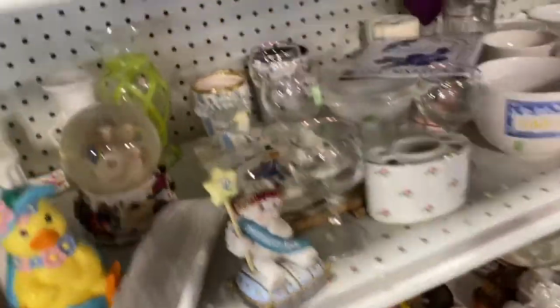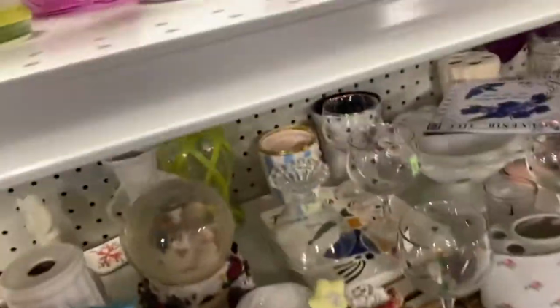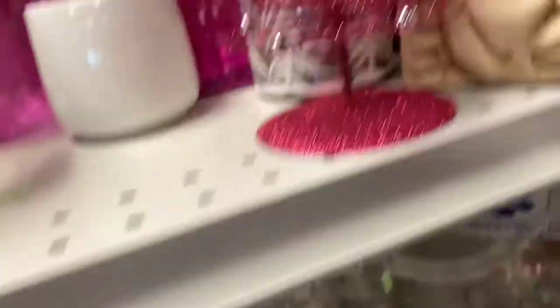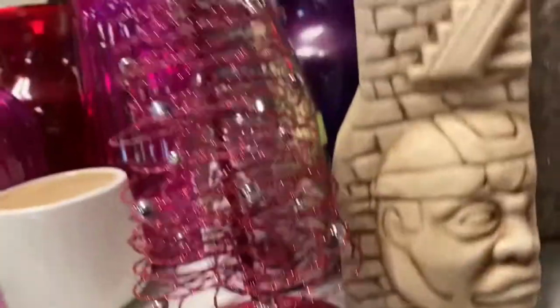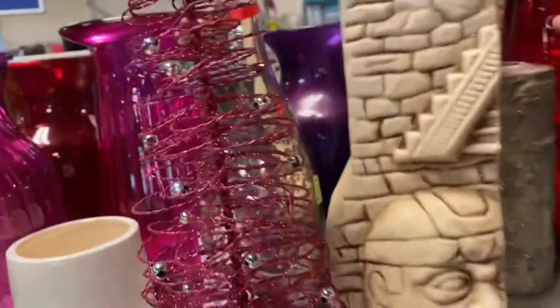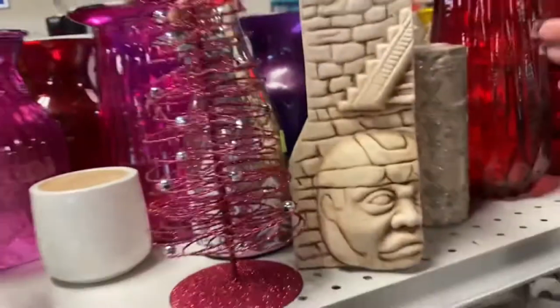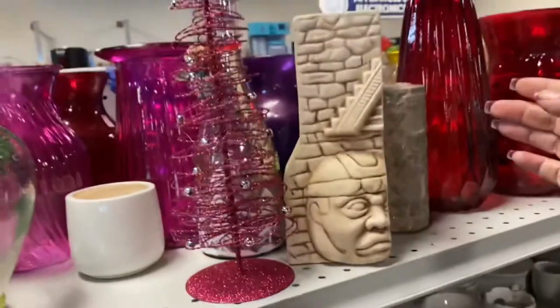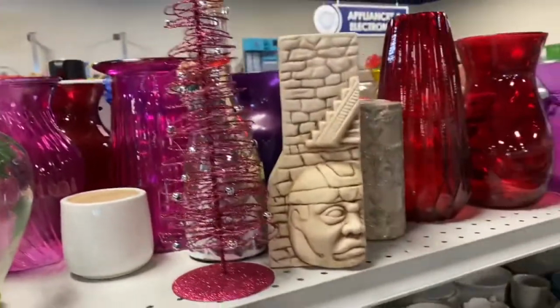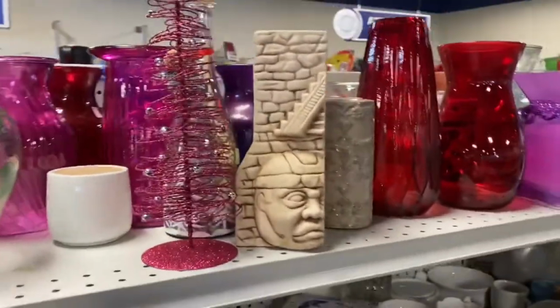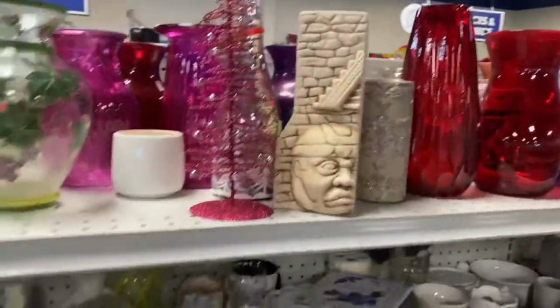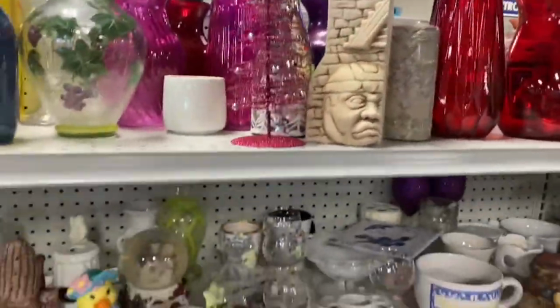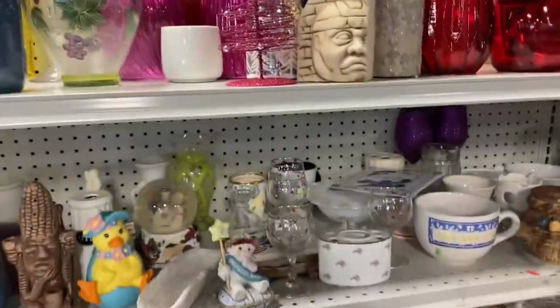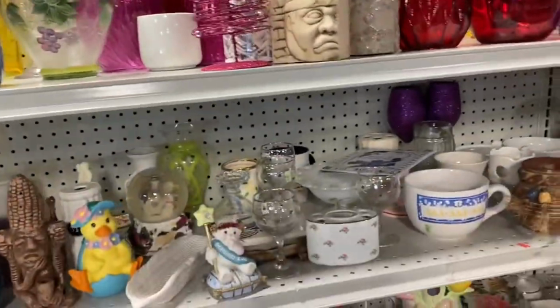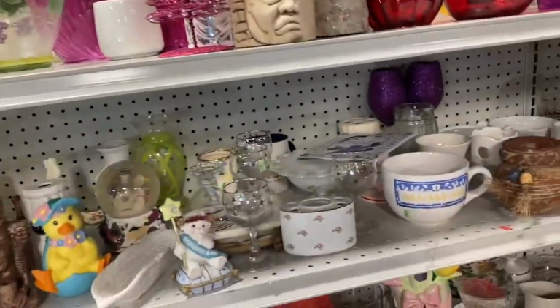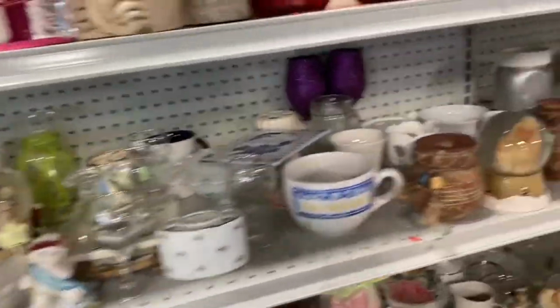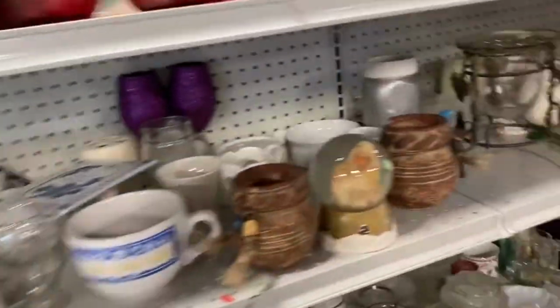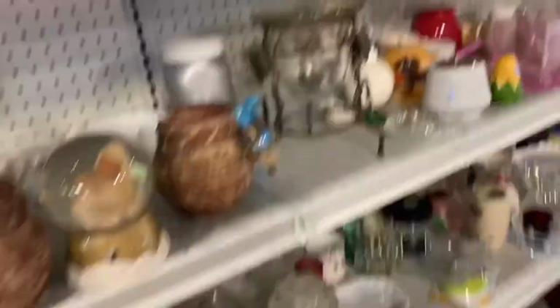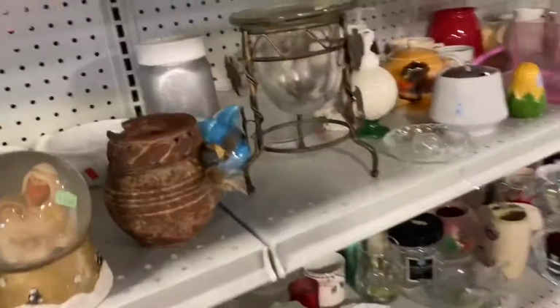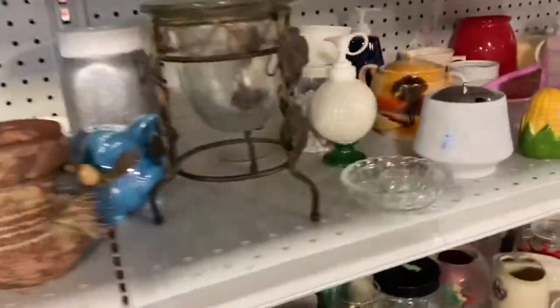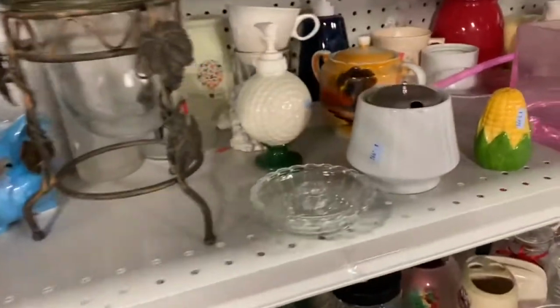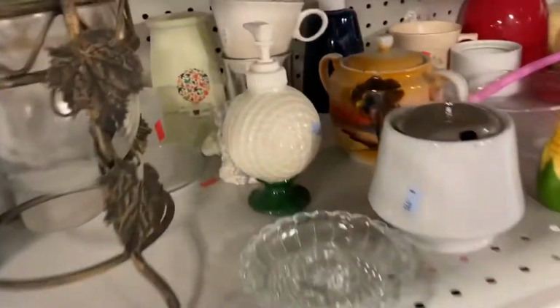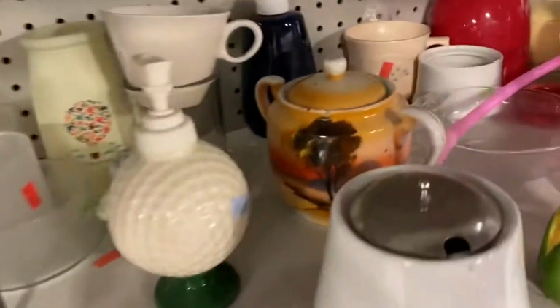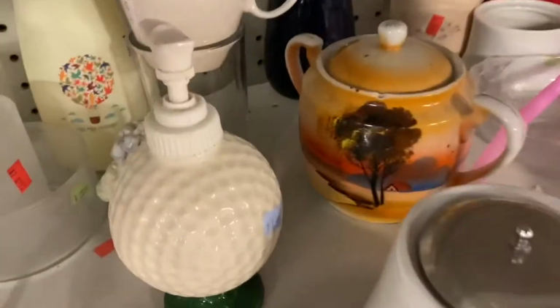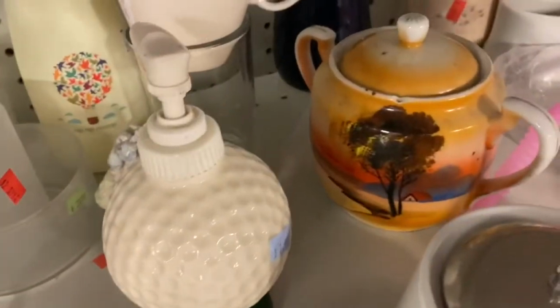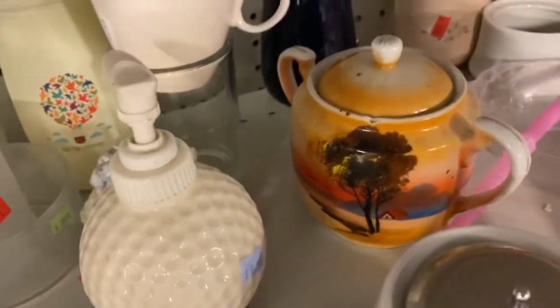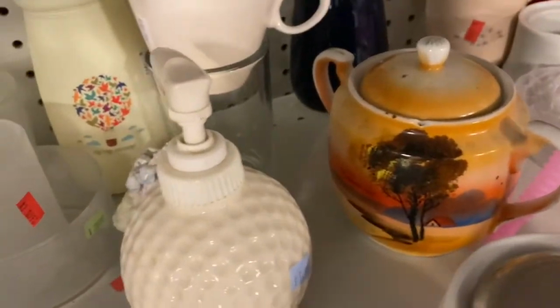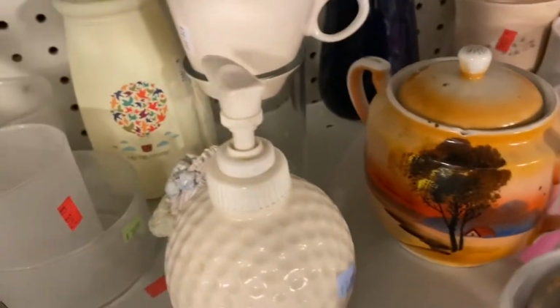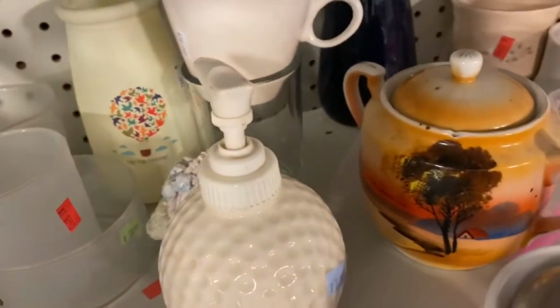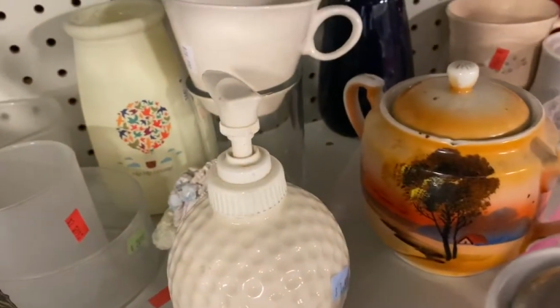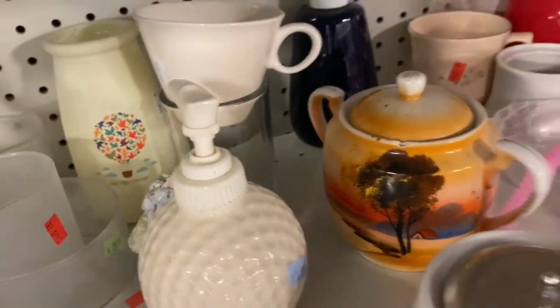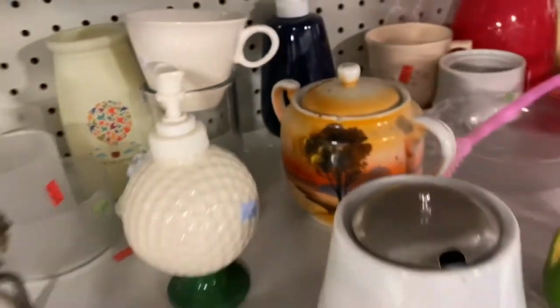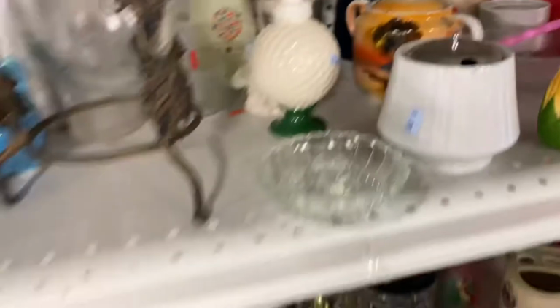I really liked this but it's a candle so I'm leaving it. And then there was some Nippon here — I'm leaving it because it's in really rough shape and they want like $2.99 for it.